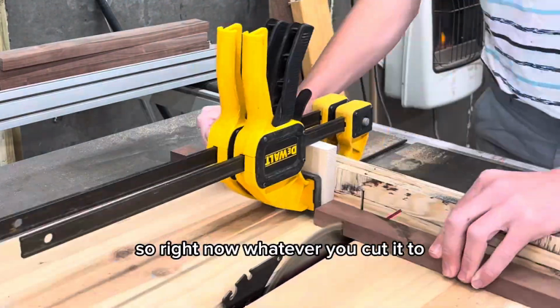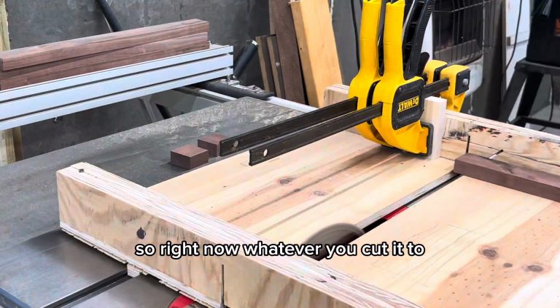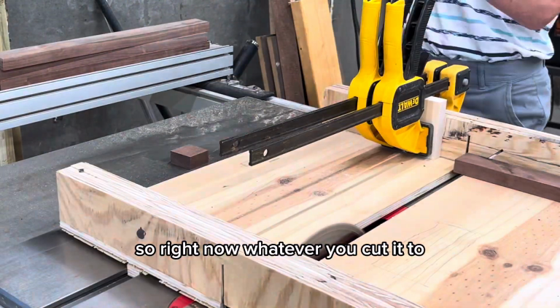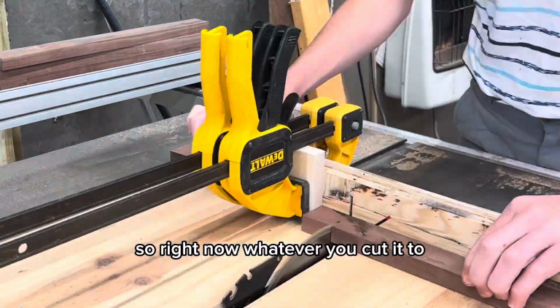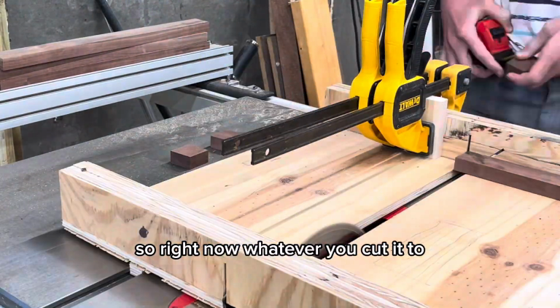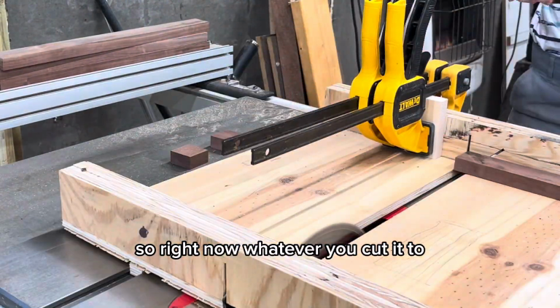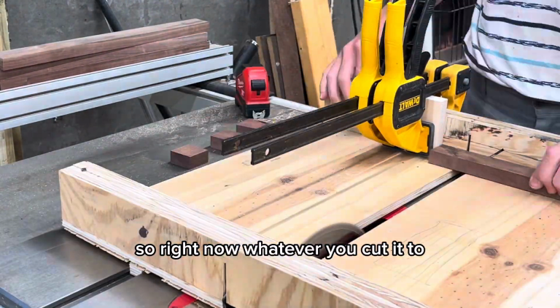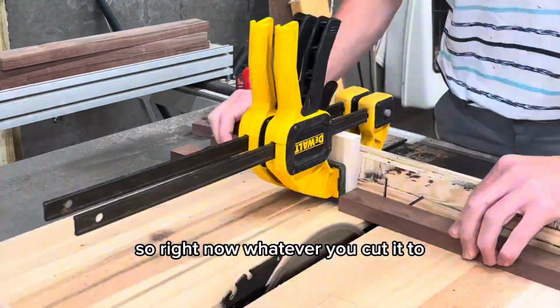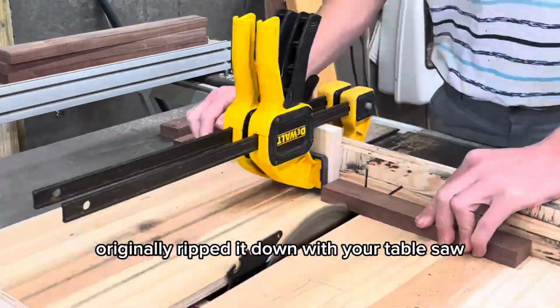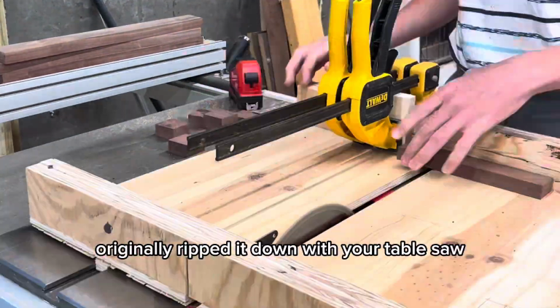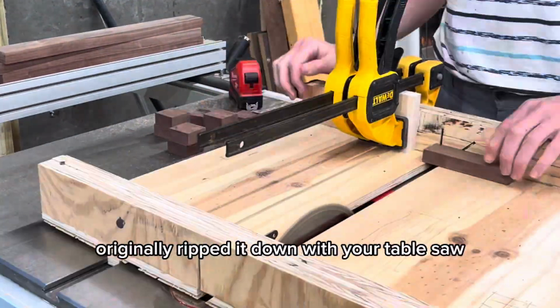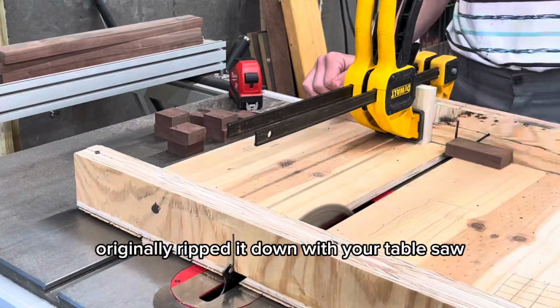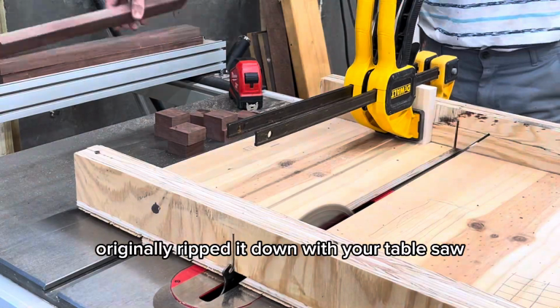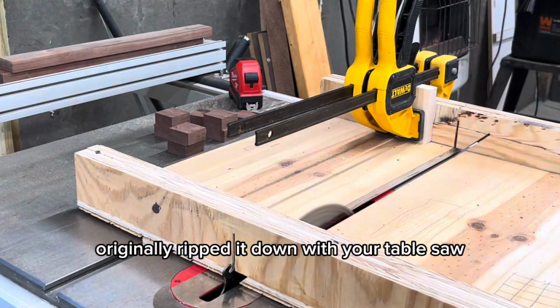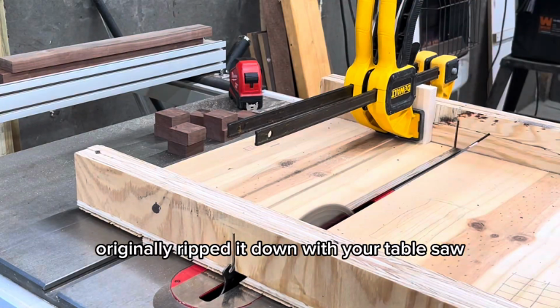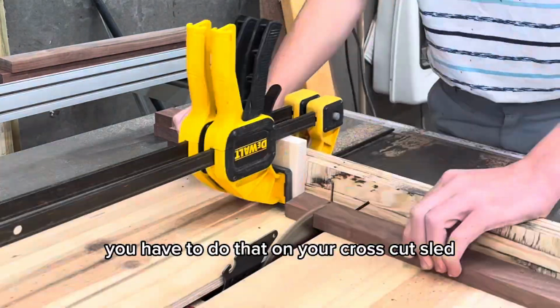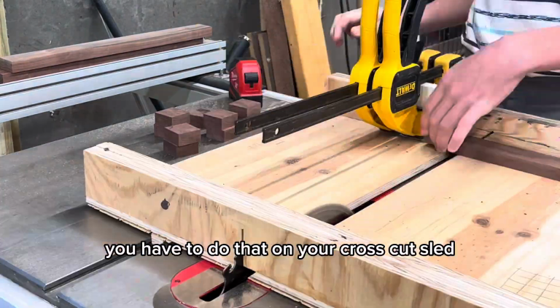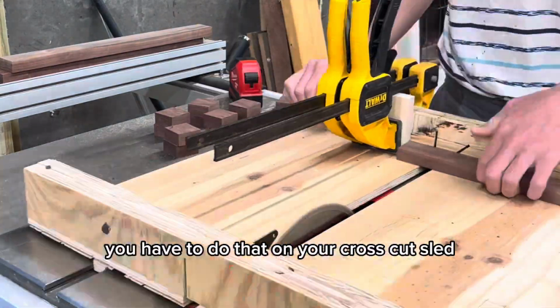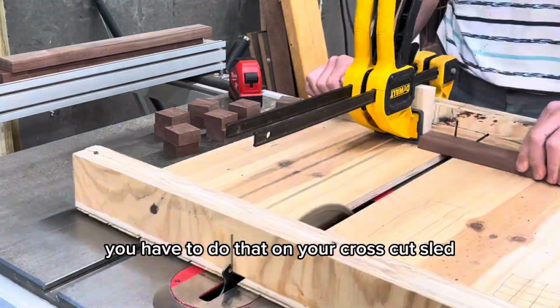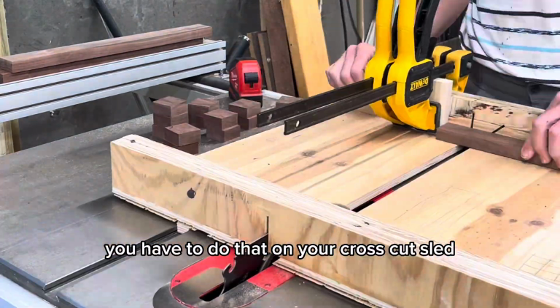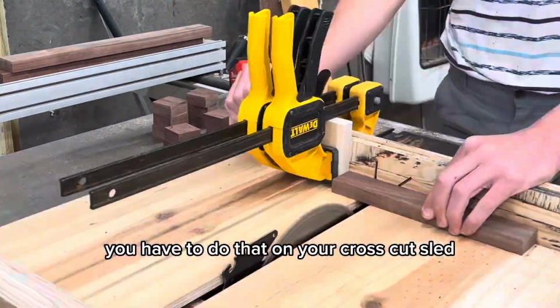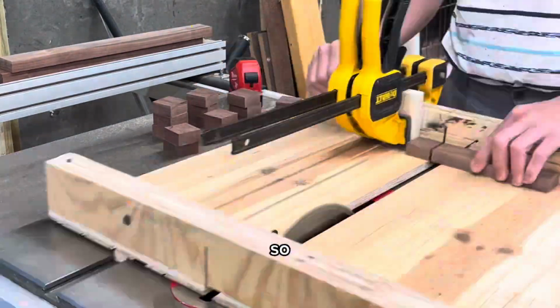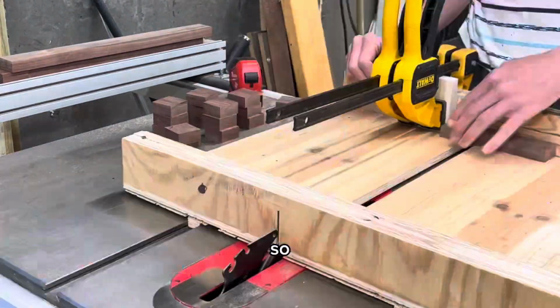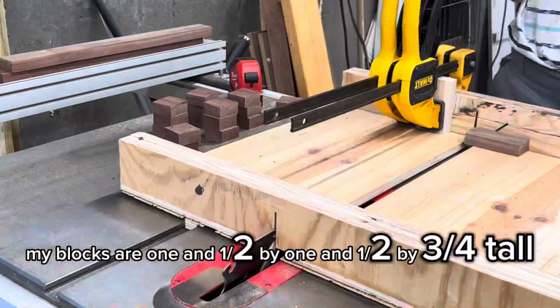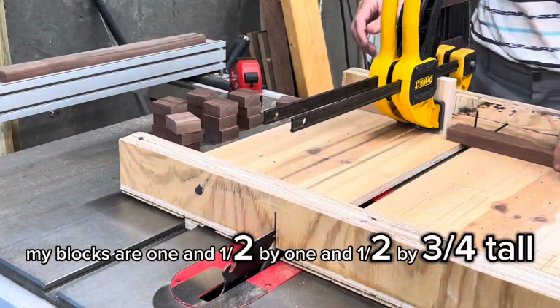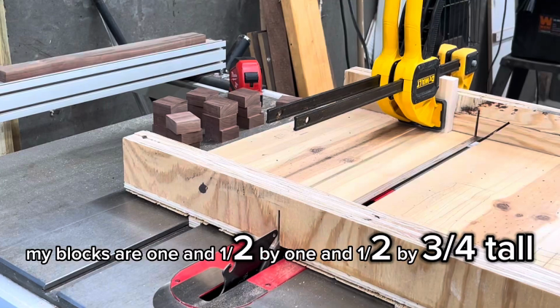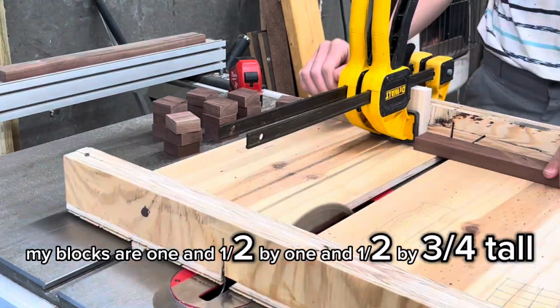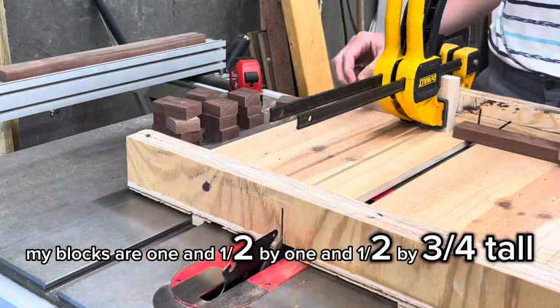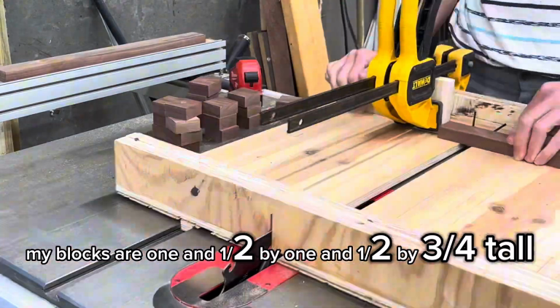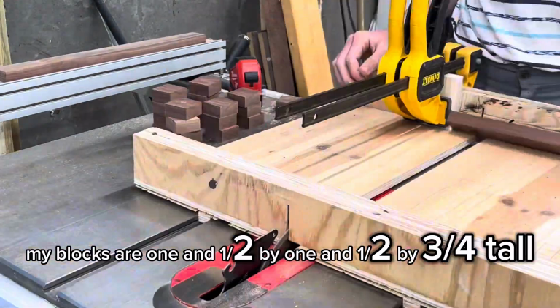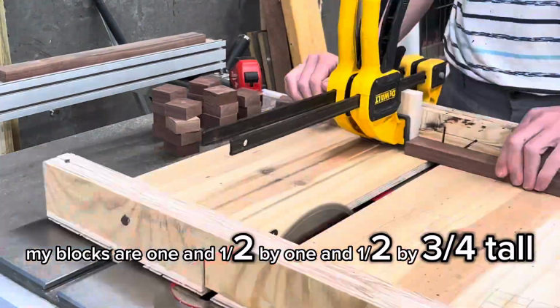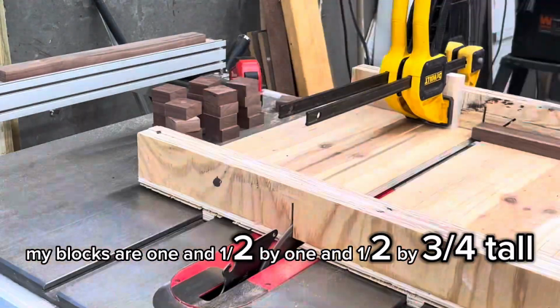Whatever you cut it to, originally ripped down with your table saw, you have to do the crosscuts on your crosscut sled. So my blocks are 1½ by 1½ by ¾ tall.